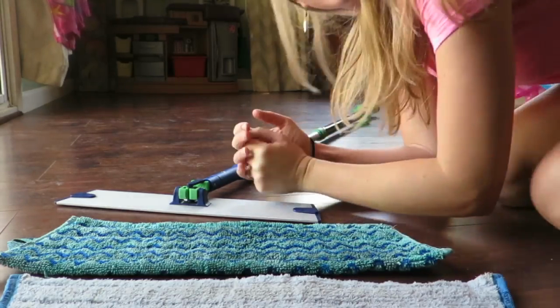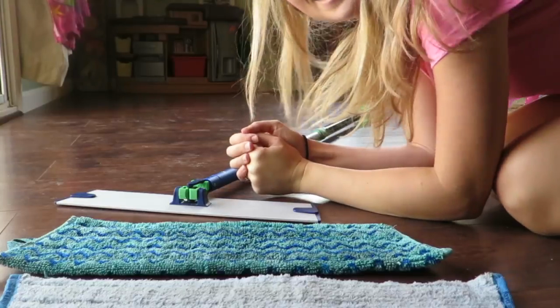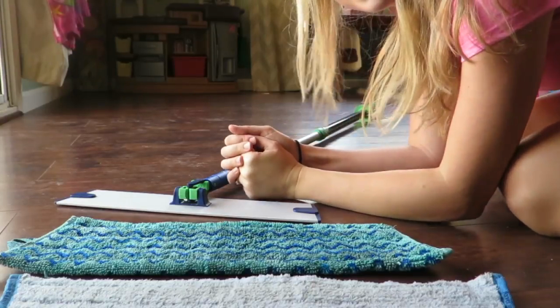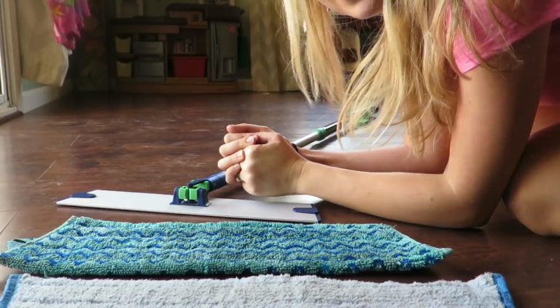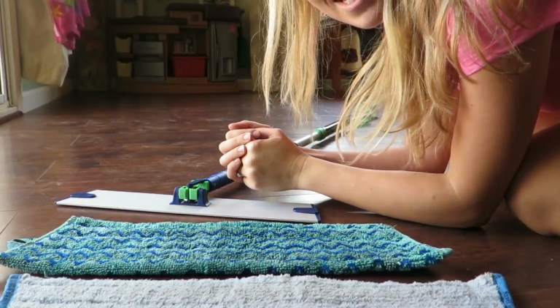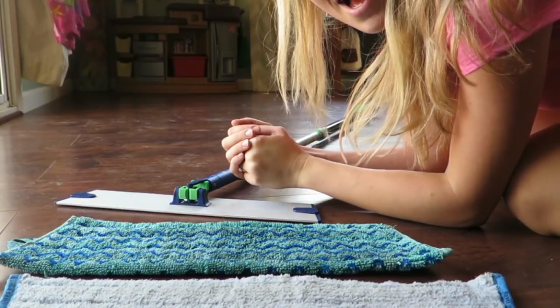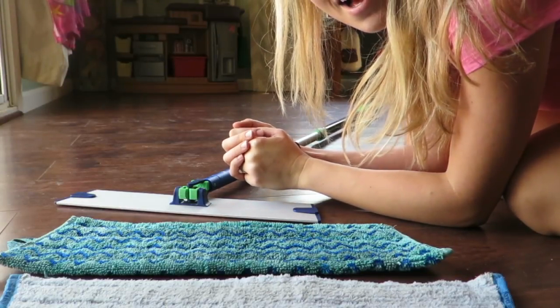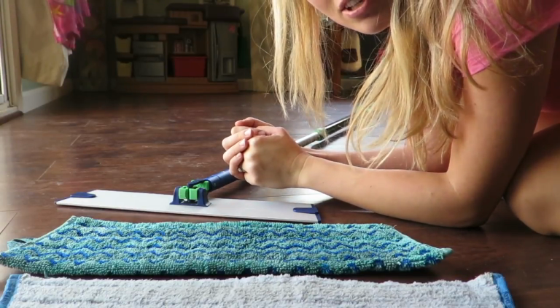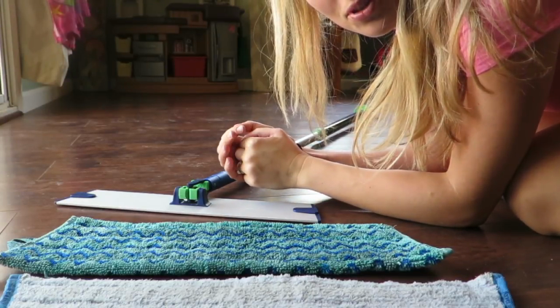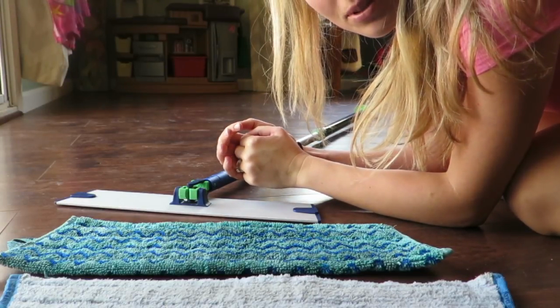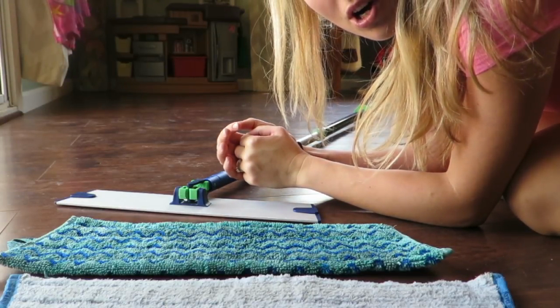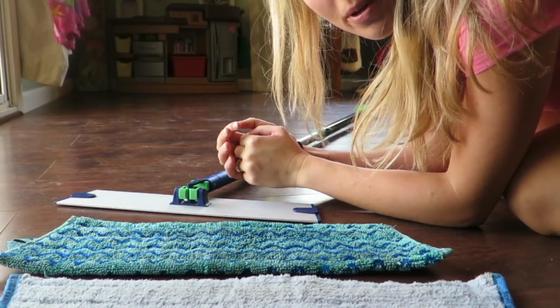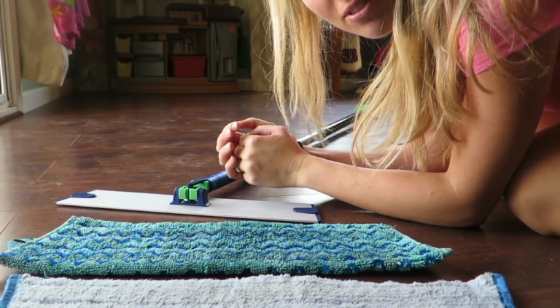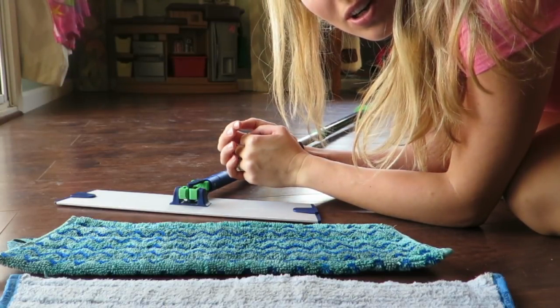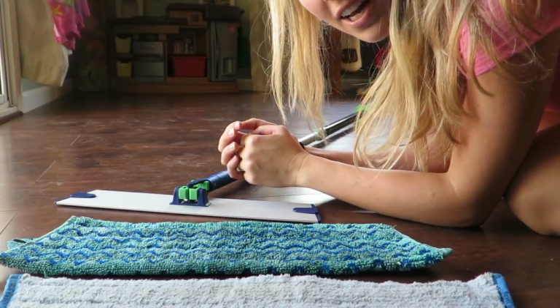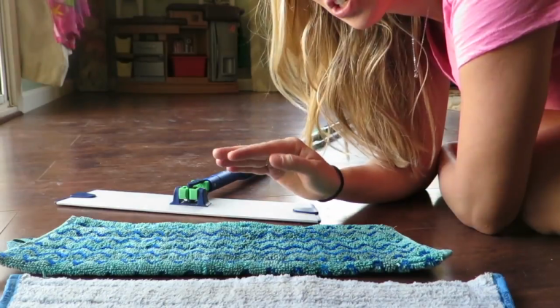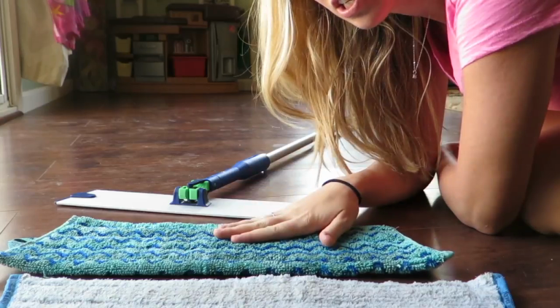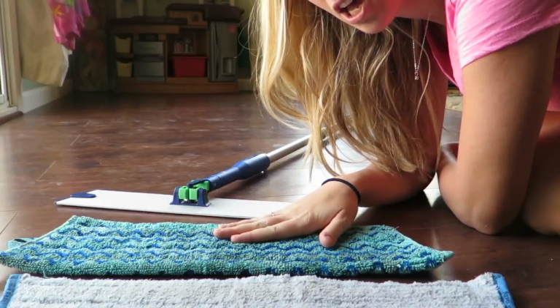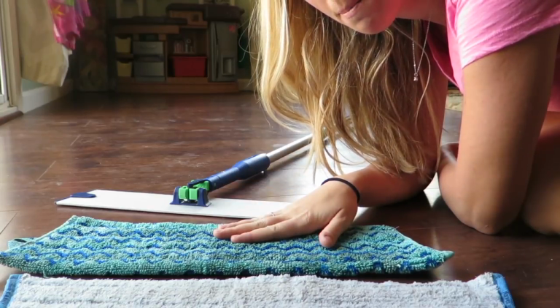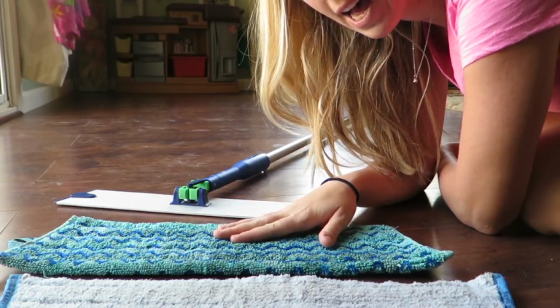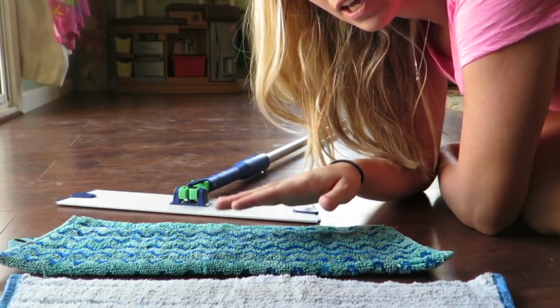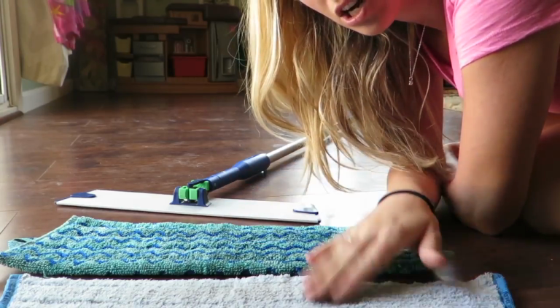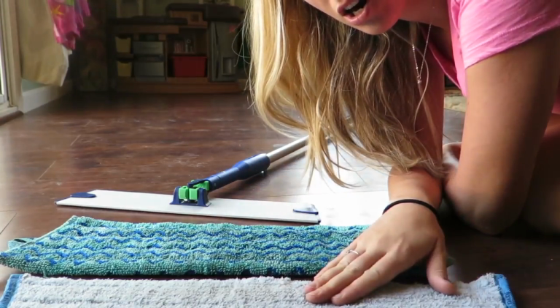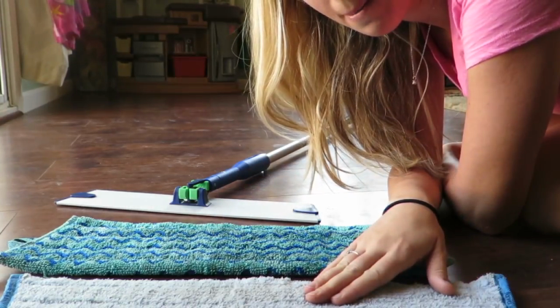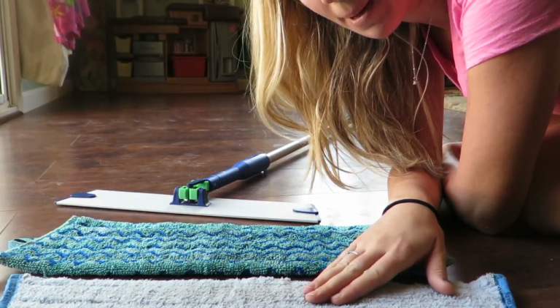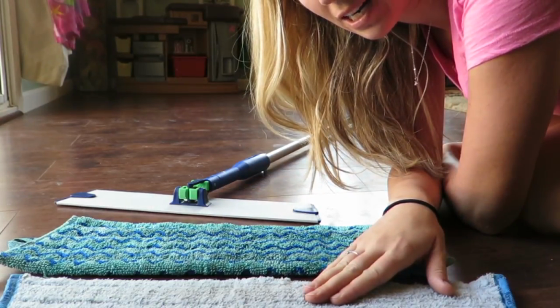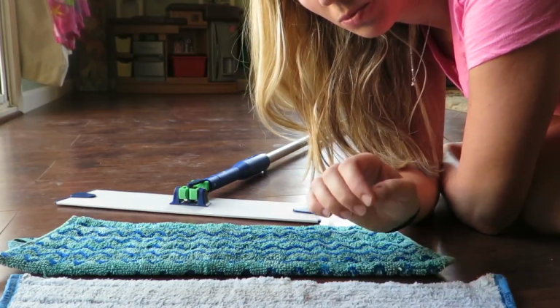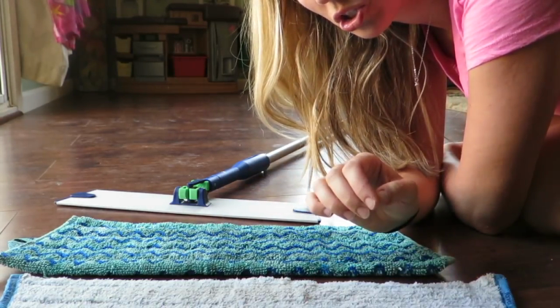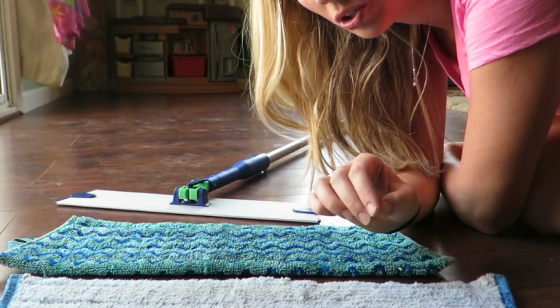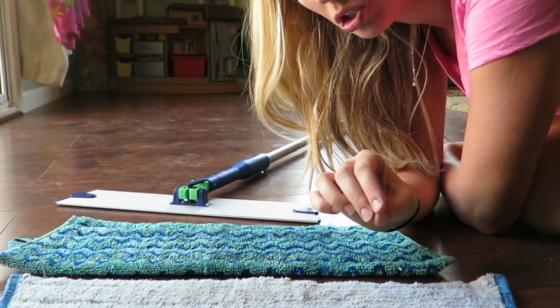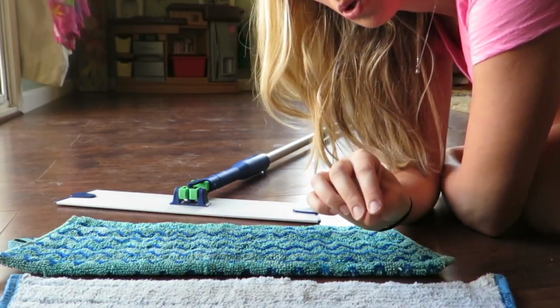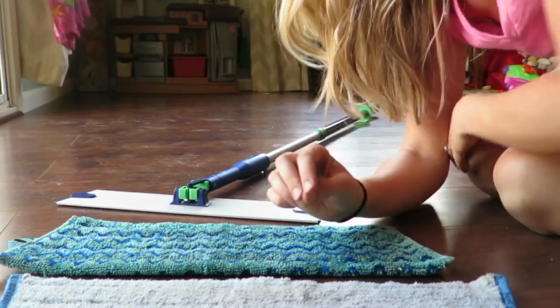Hey guys, it's Hilary. I'm down on the floor because we're going to wash my floor. Here's our tile mop pad and our wet mop pad. I'm going to show you that you can use both of them.